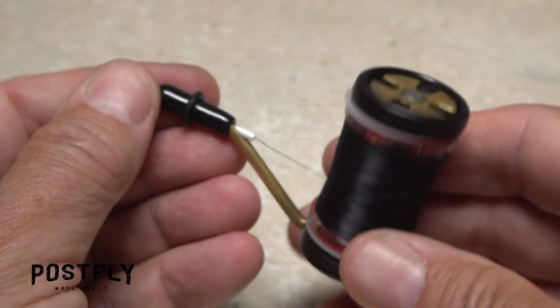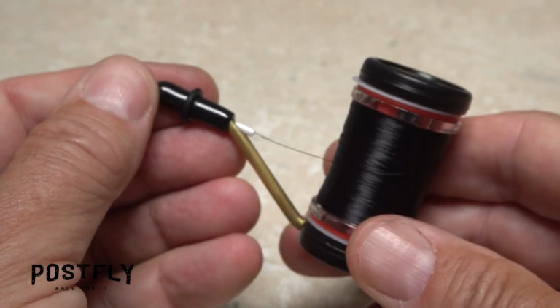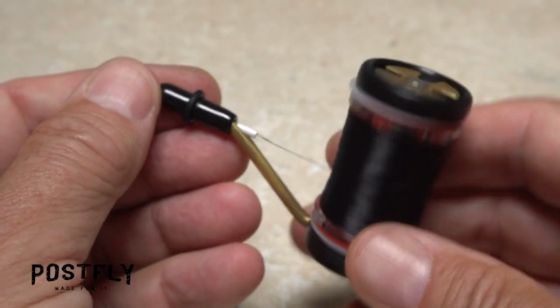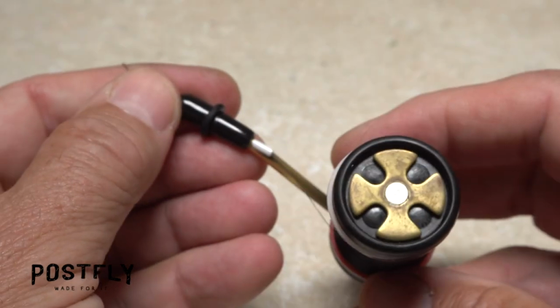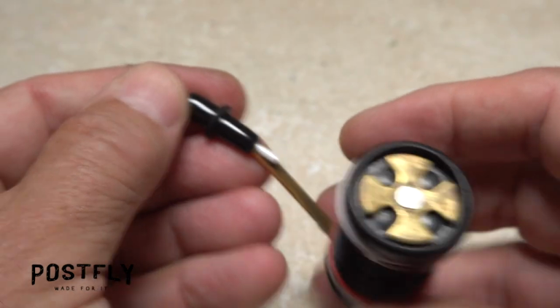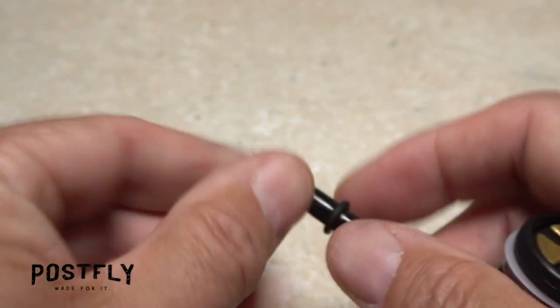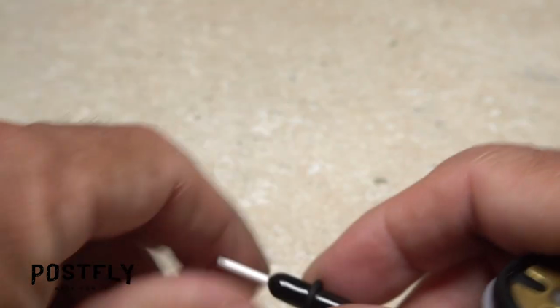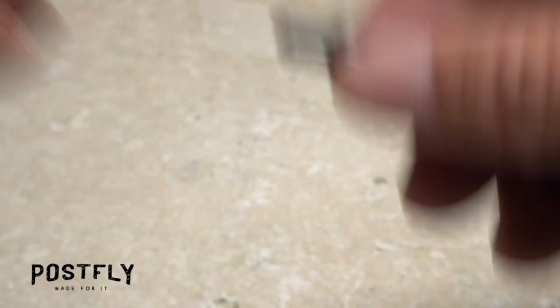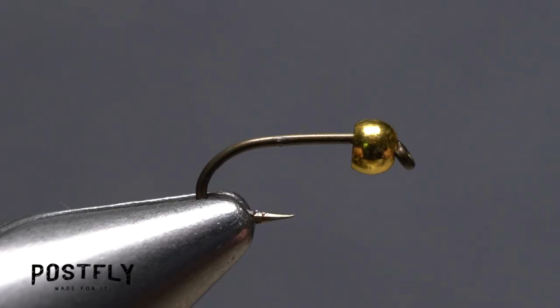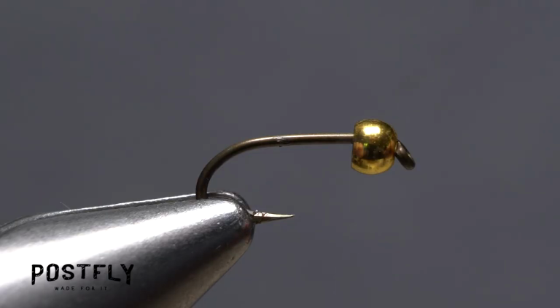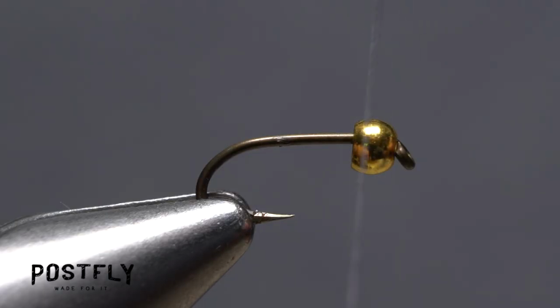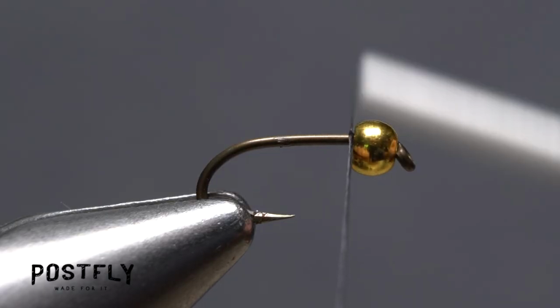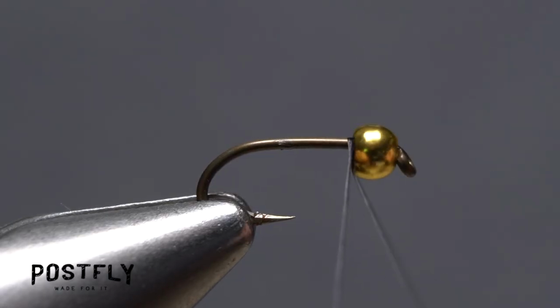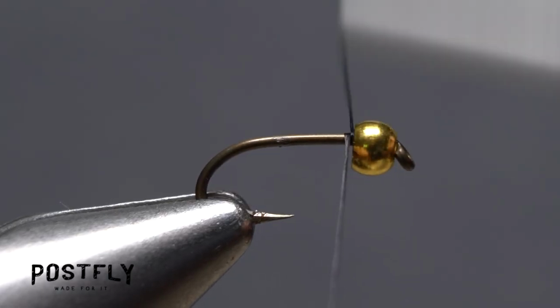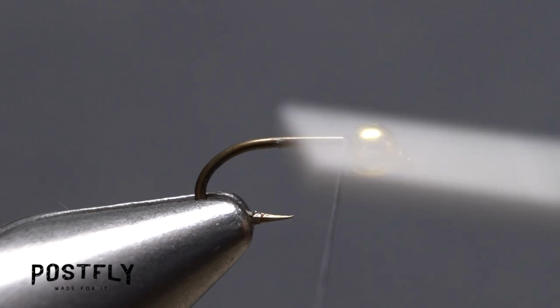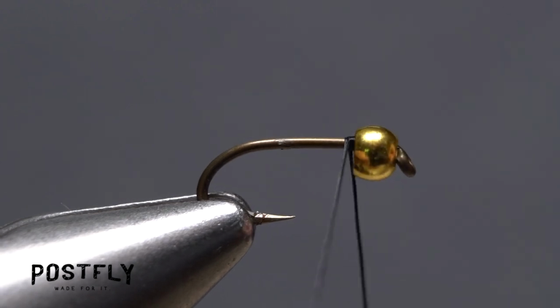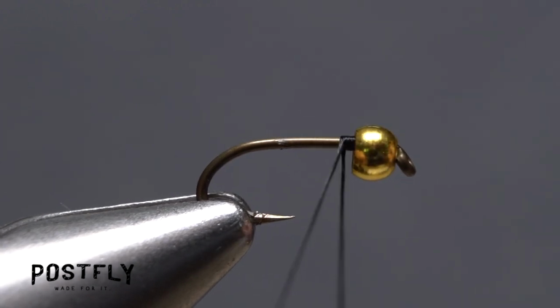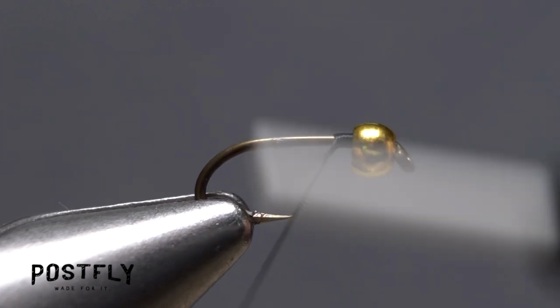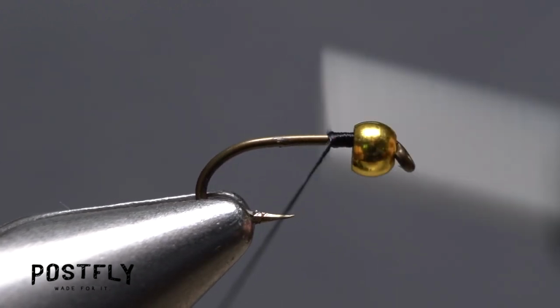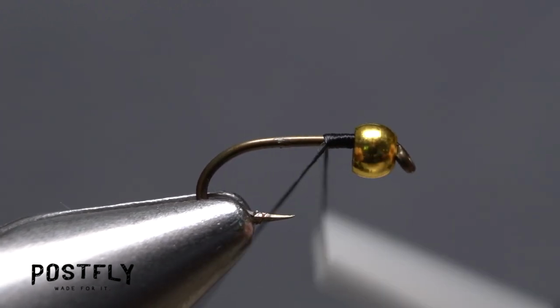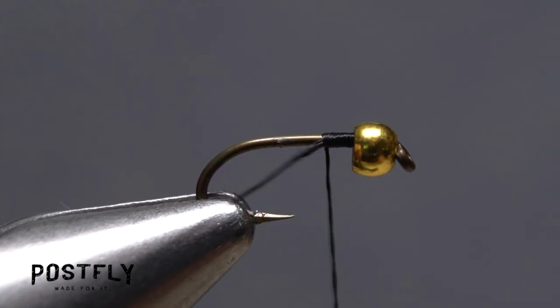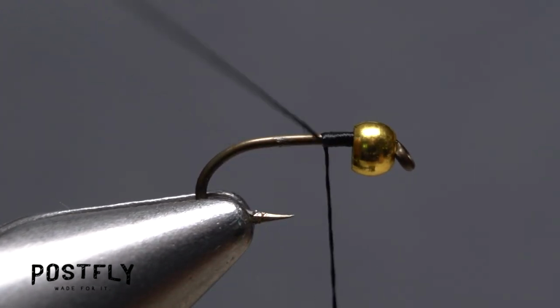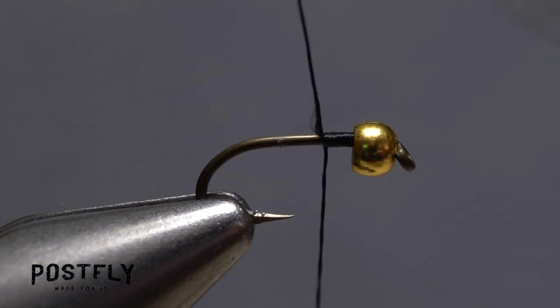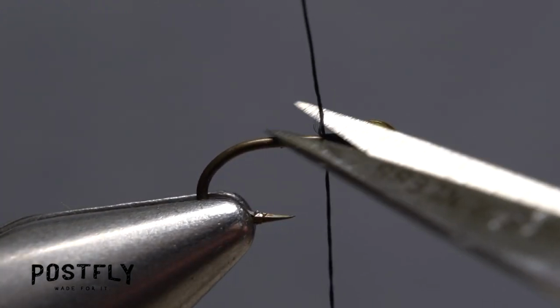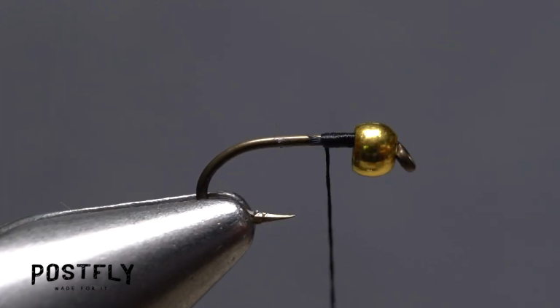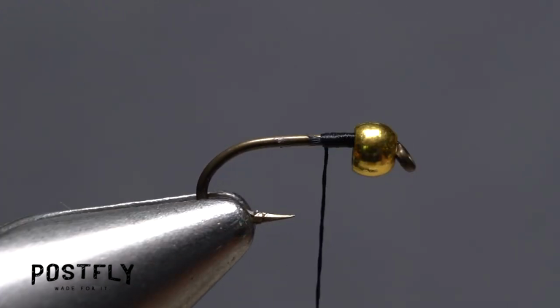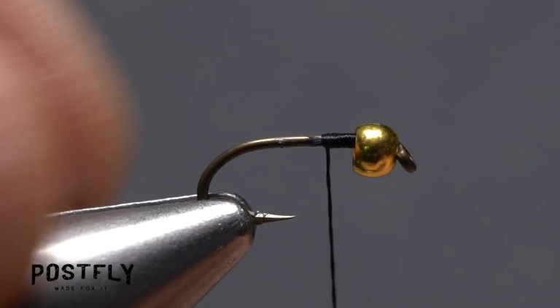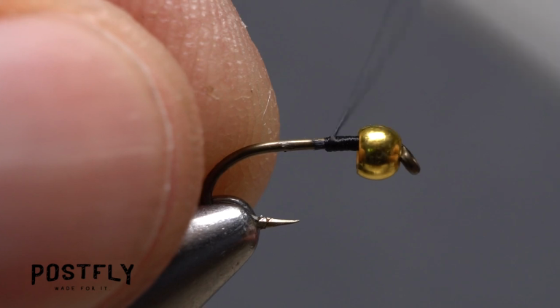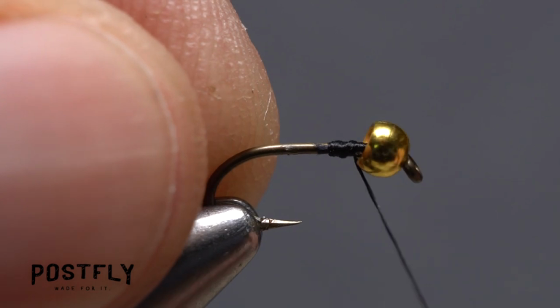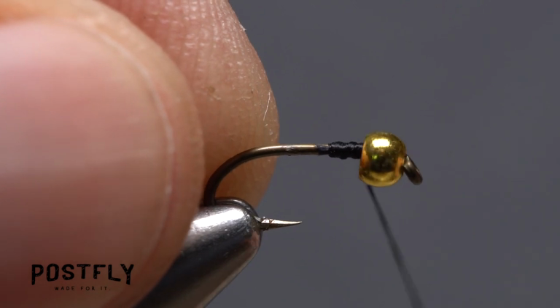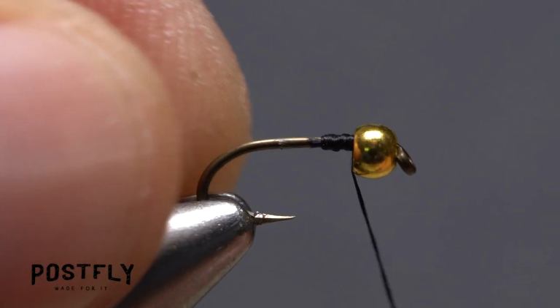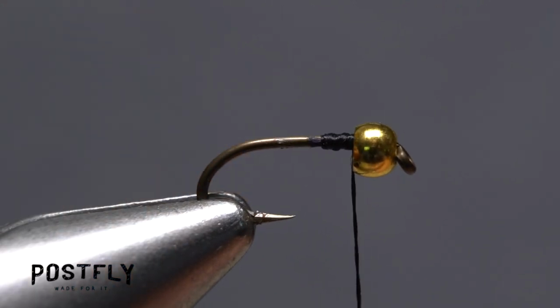Load a bobbin with the spool of black unithread and get it started on the hook shank at the back edge of the bead. Take a few wraps rearward before snipping off the excess tag, then return your thread forward to the bead.